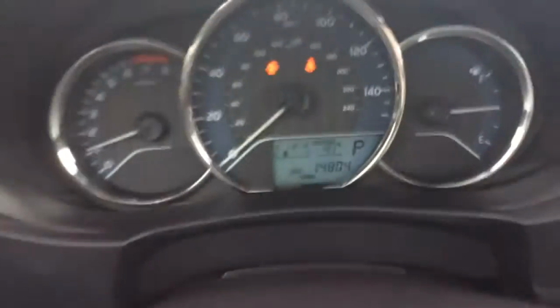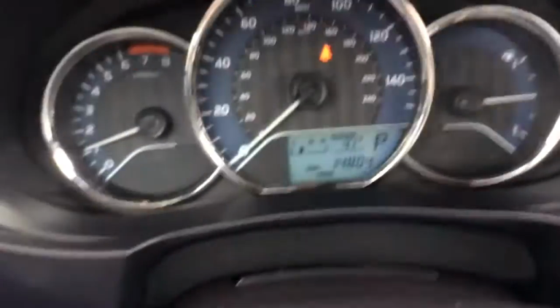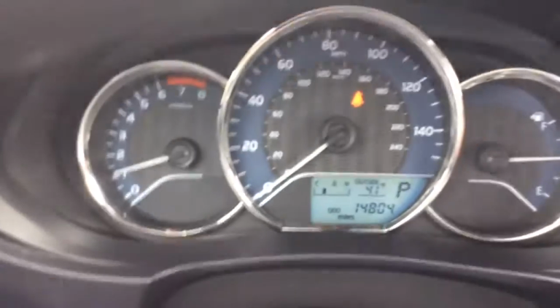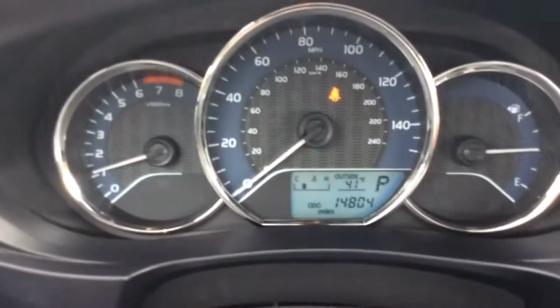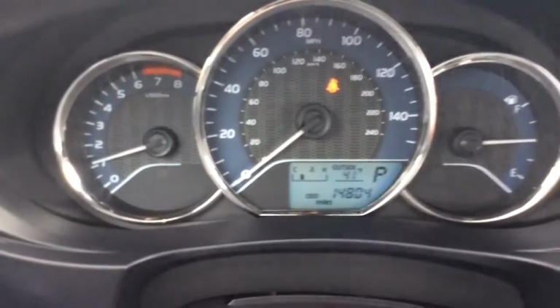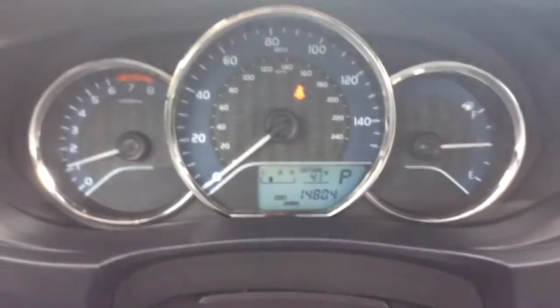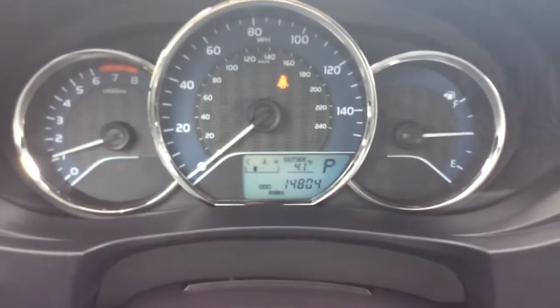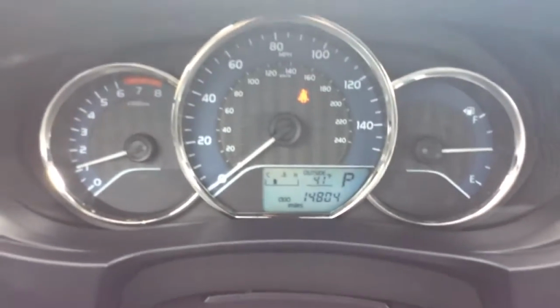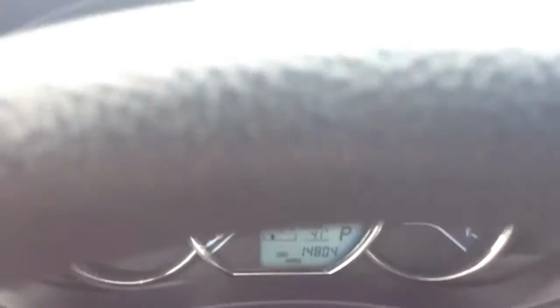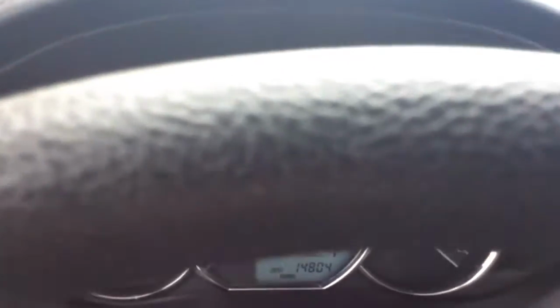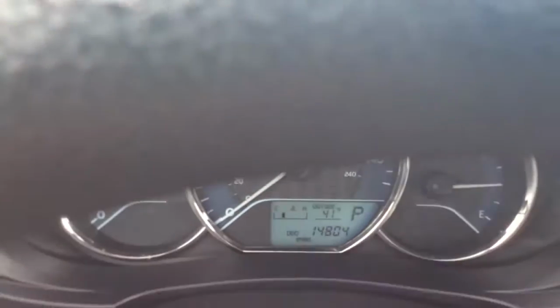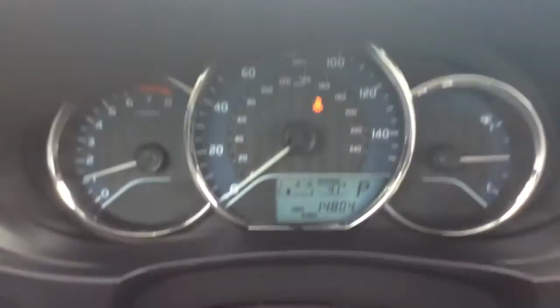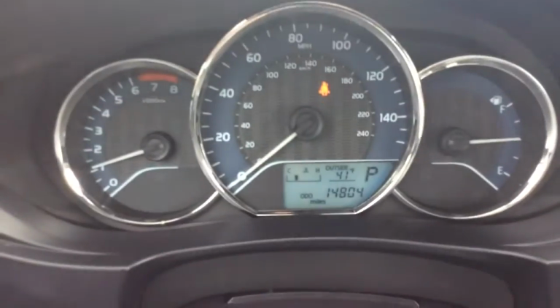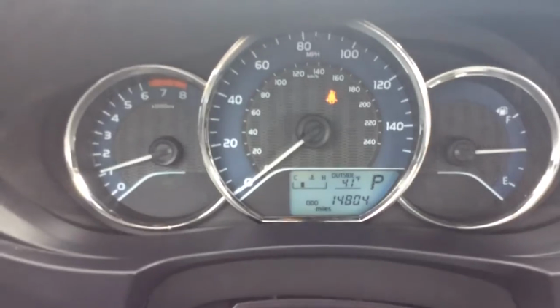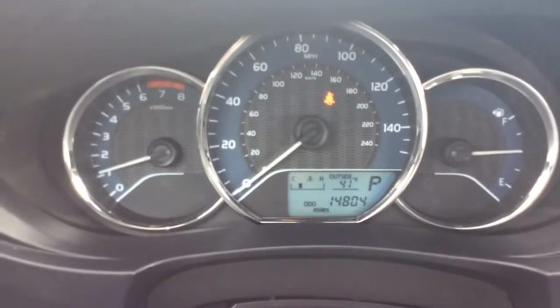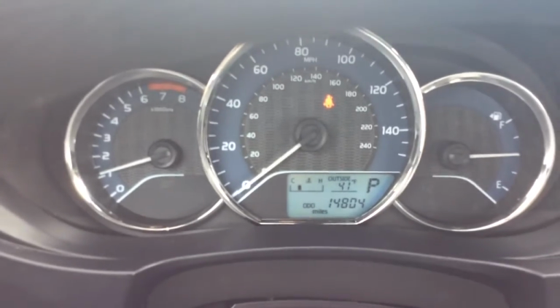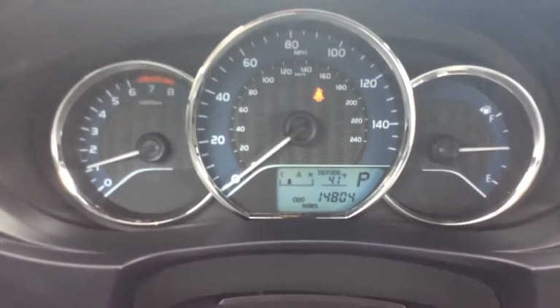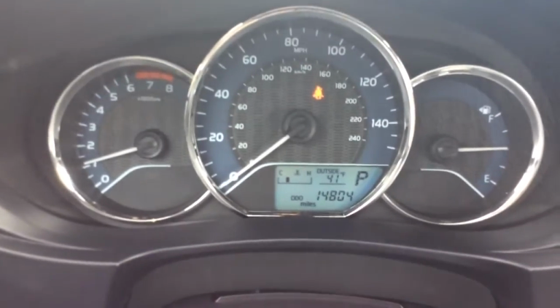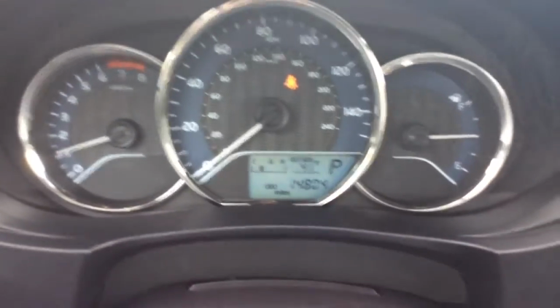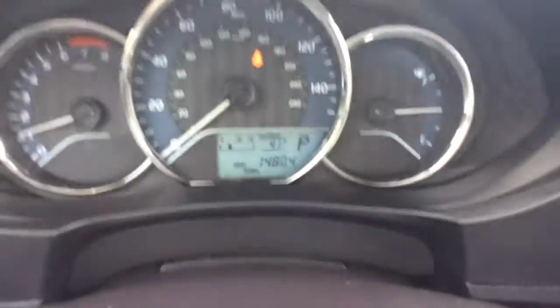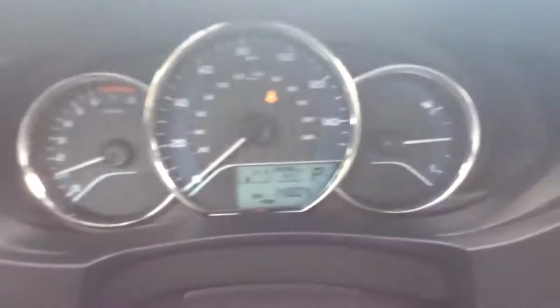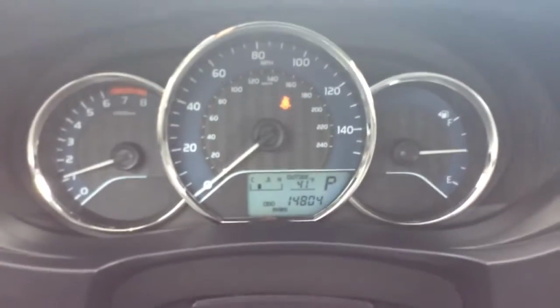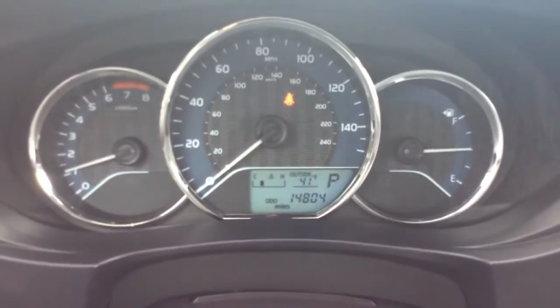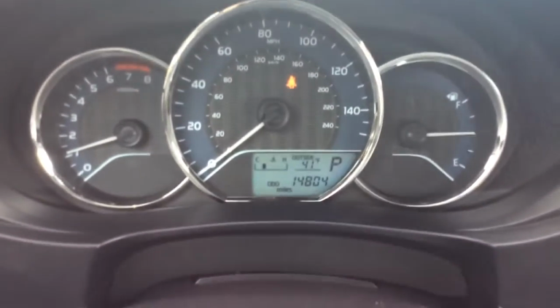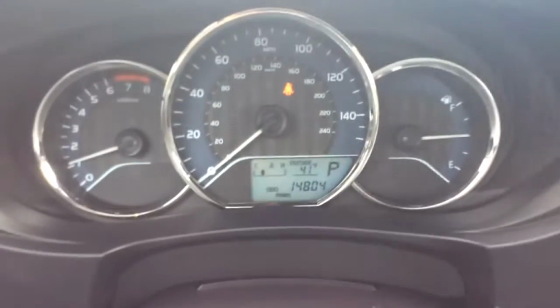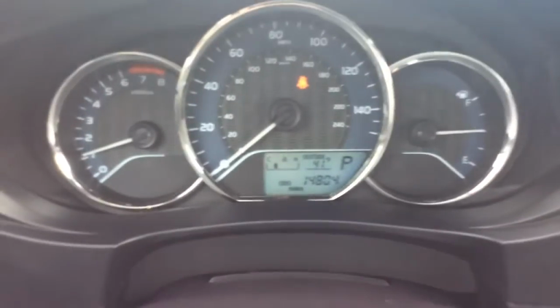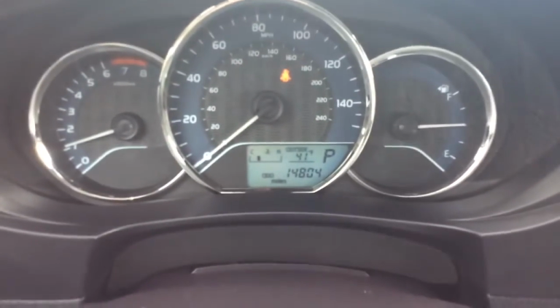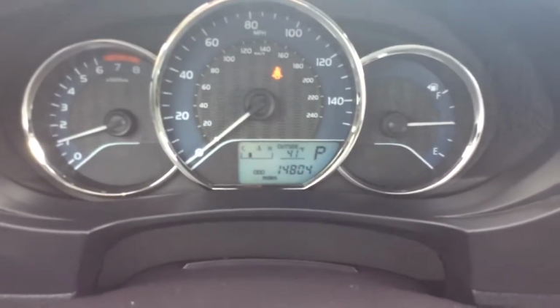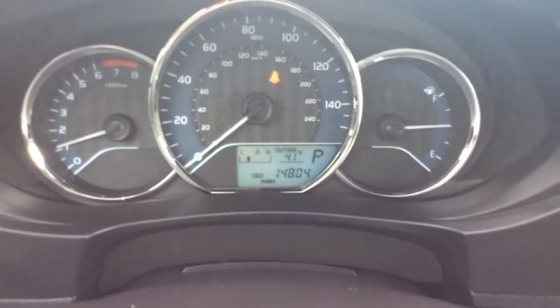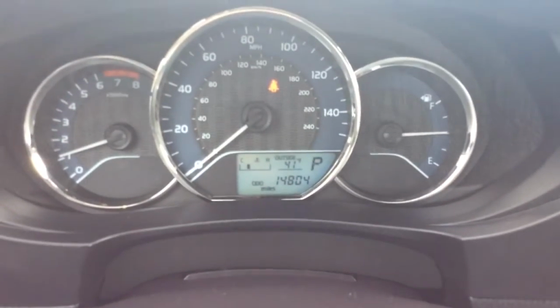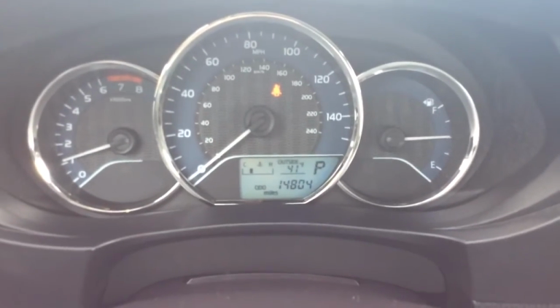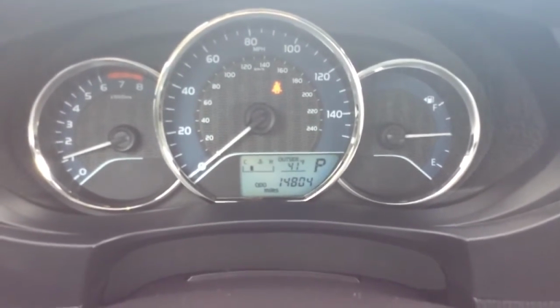Here you see 14,804 on the odometer, so super low miles for a 2016 — that's below the average. The average driven is about 15,000 per year, so it's about a two-year-old car. It has your info center there as well: vehicle temperature, outside temperature, and transmission indicator.